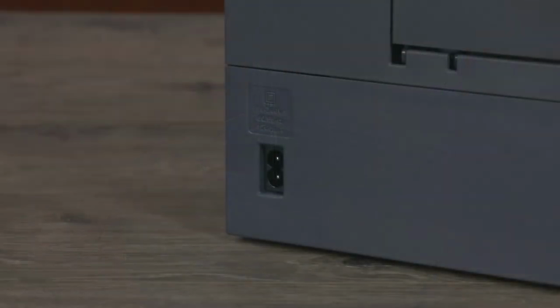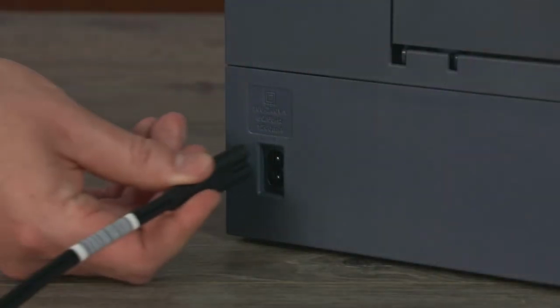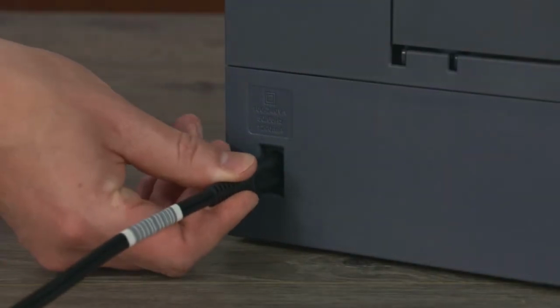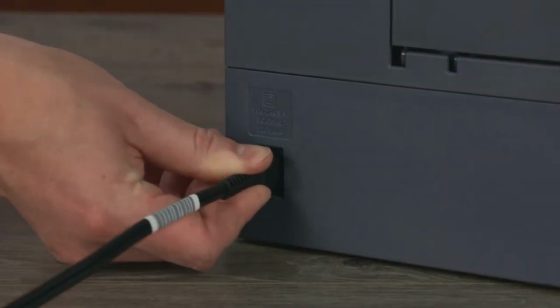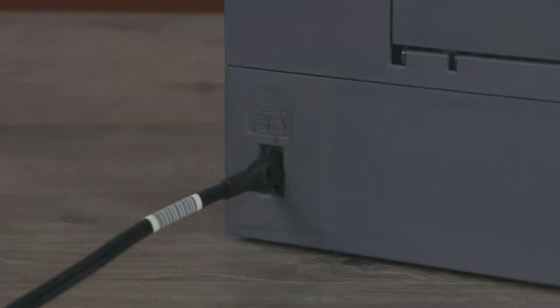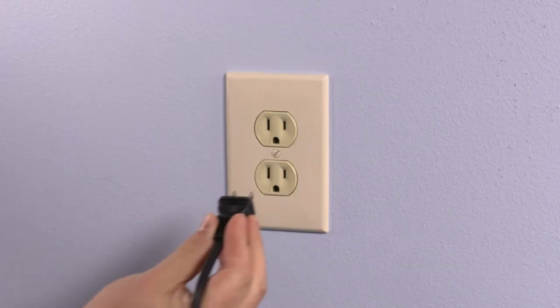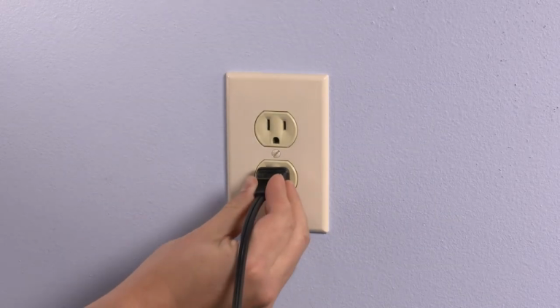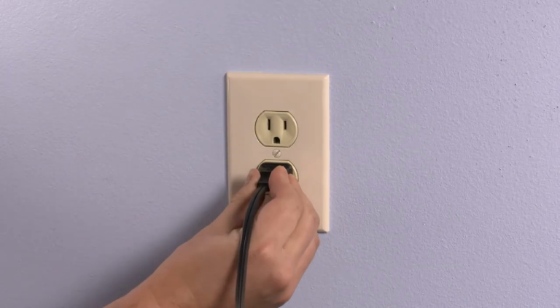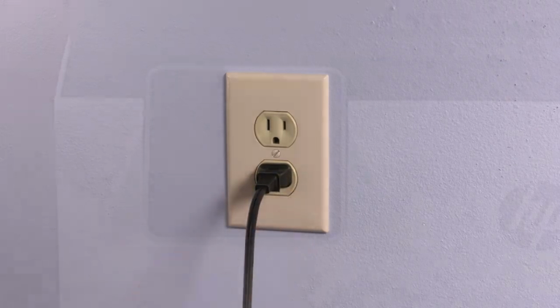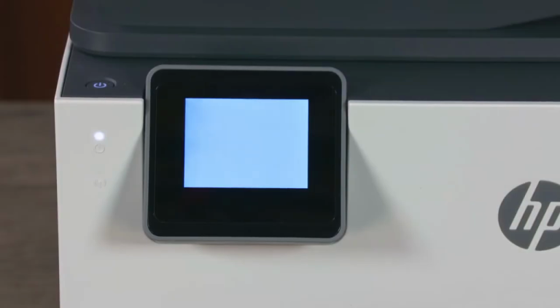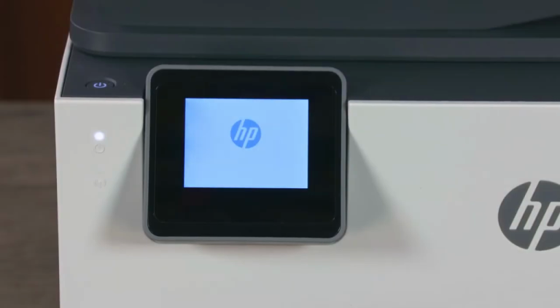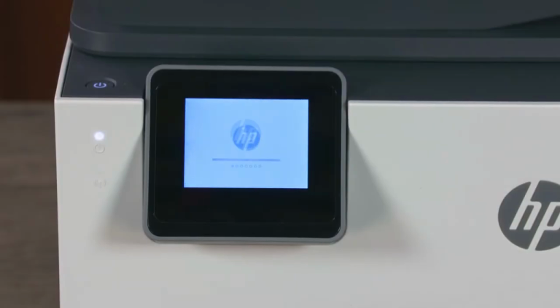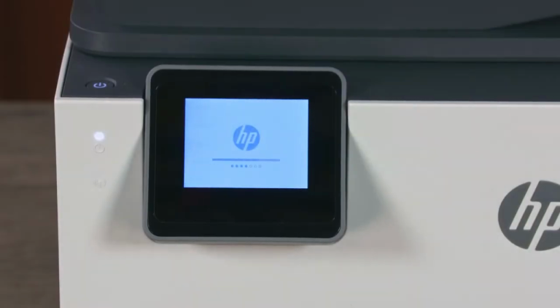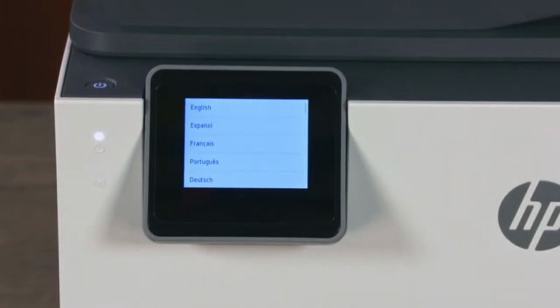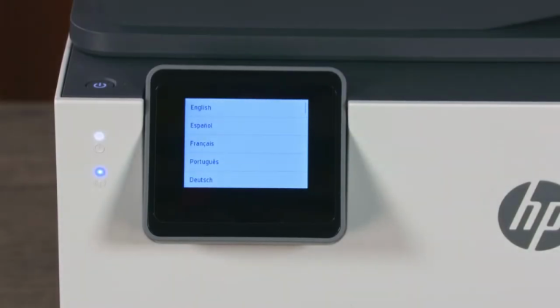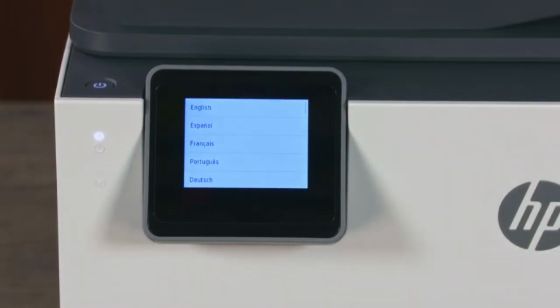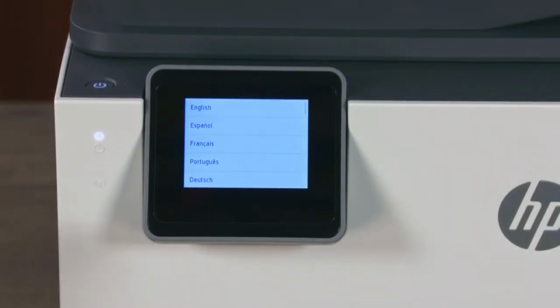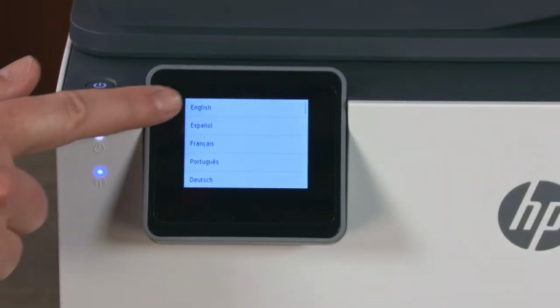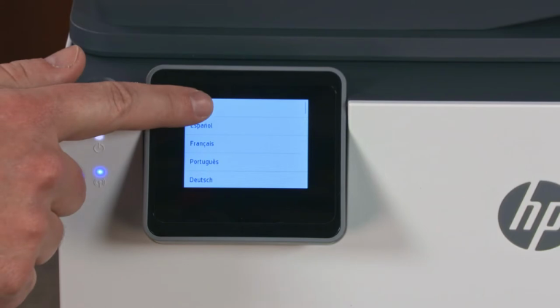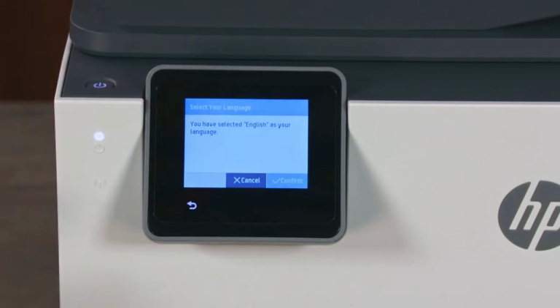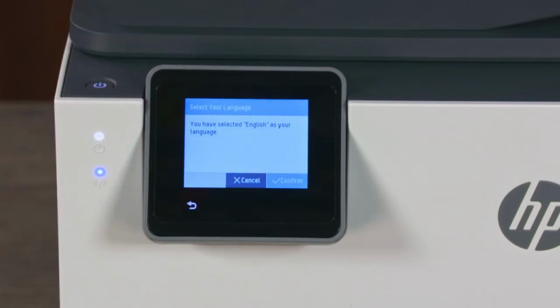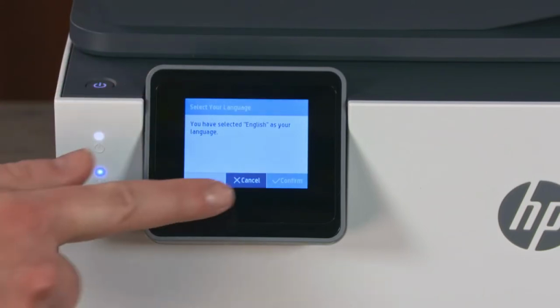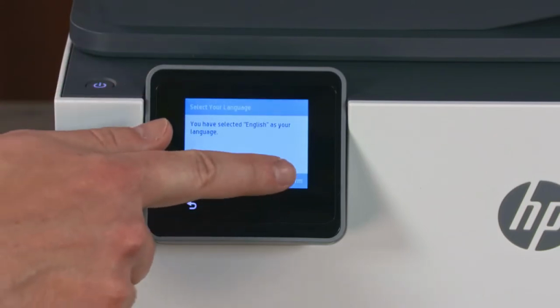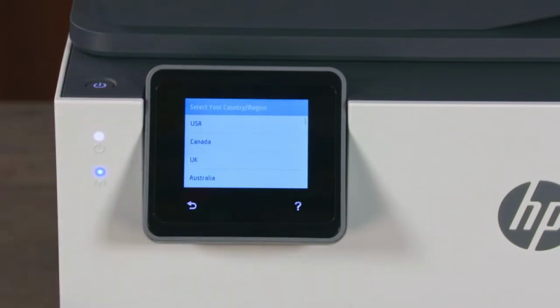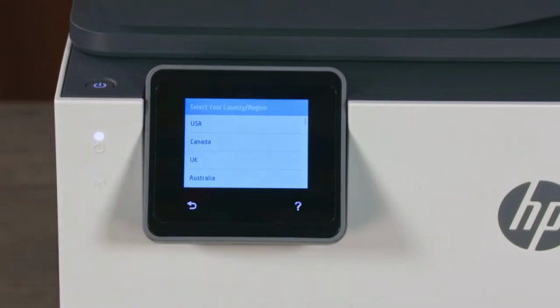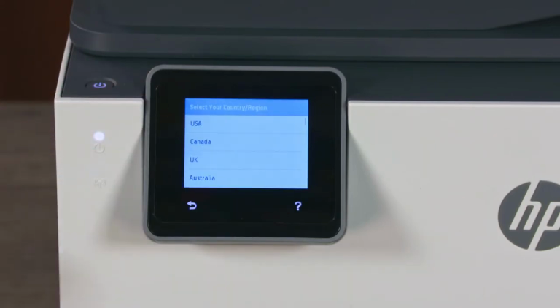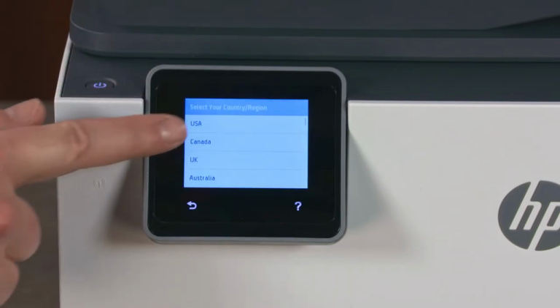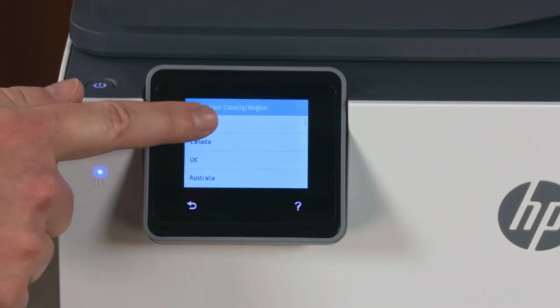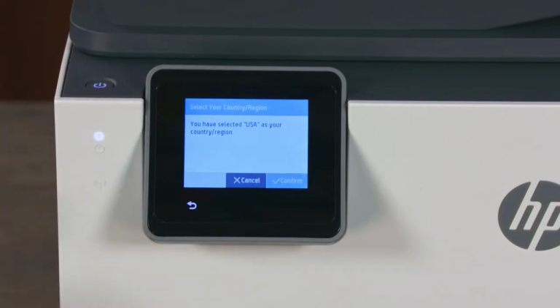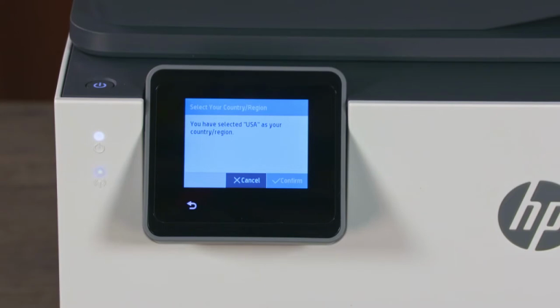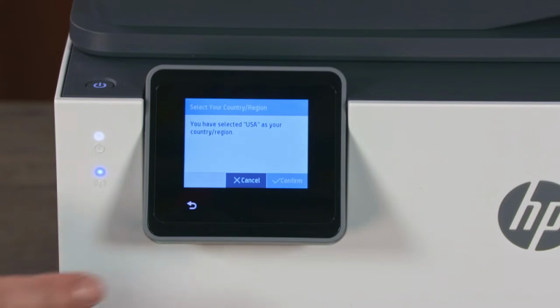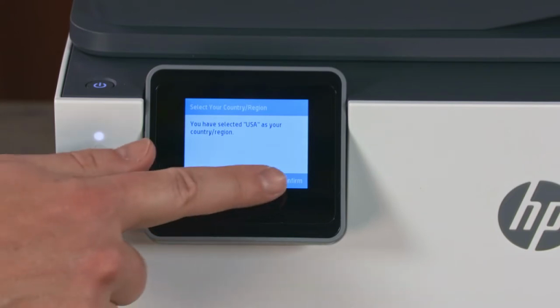Plug in the power cord and the printer turns on automatically. On the printer control panel, select your language and then touch Confirm. Select your country or region and then touch Confirm.